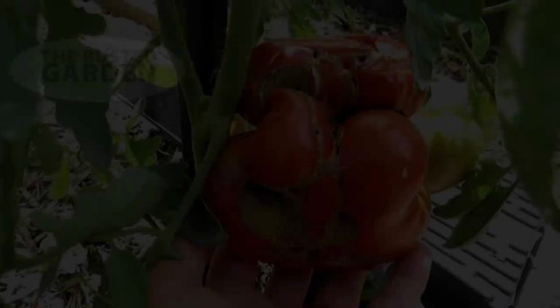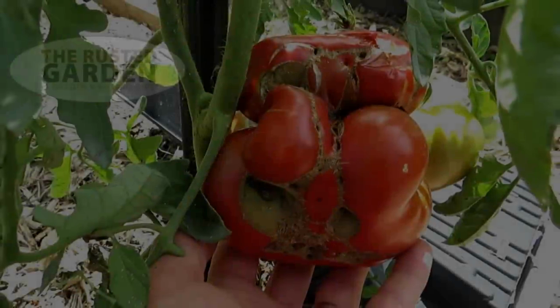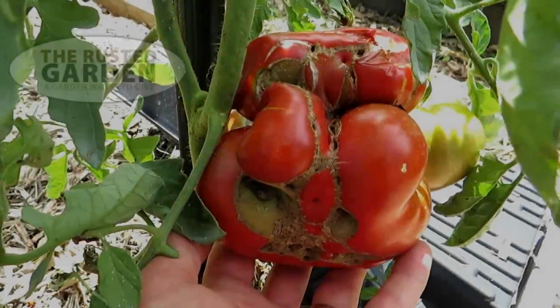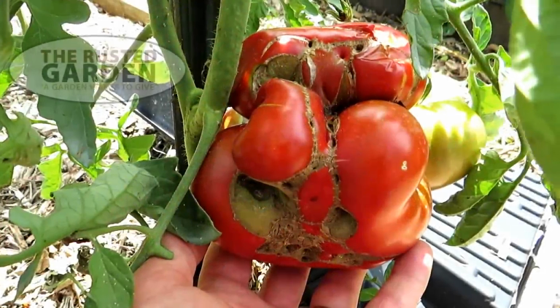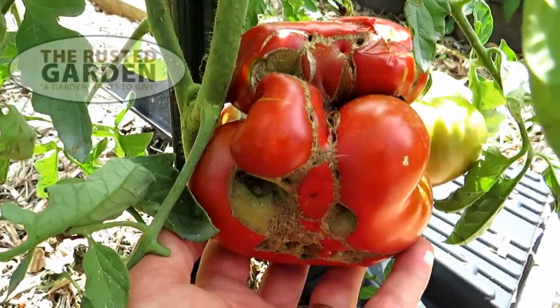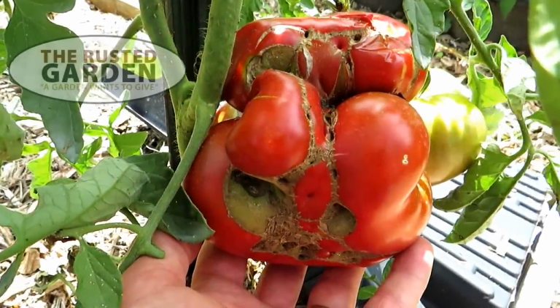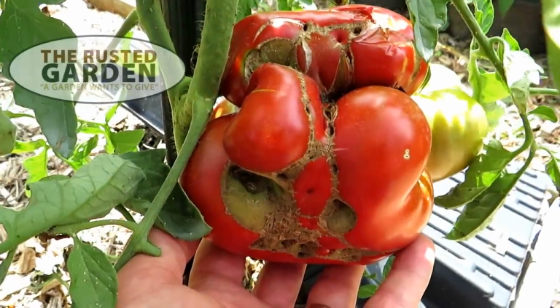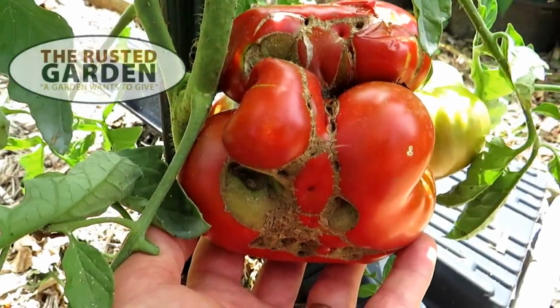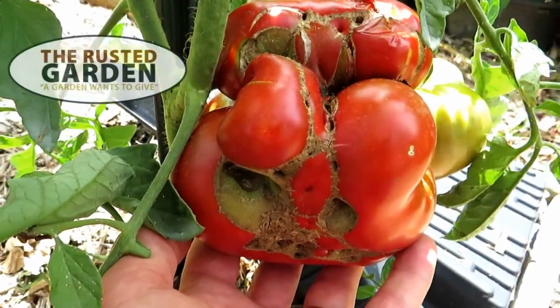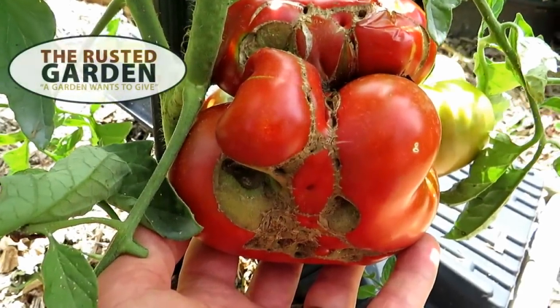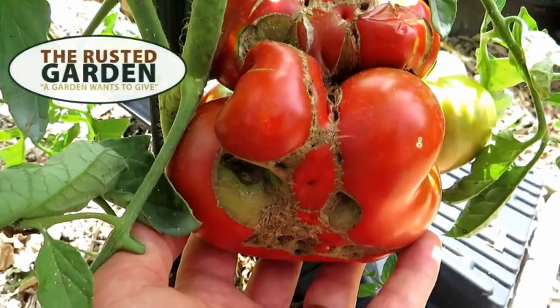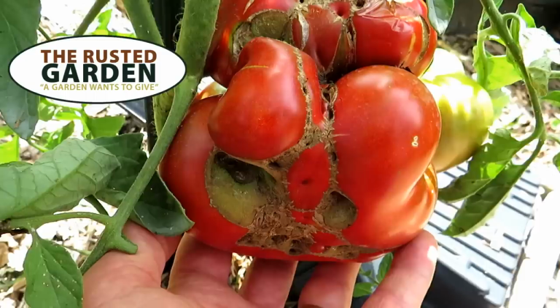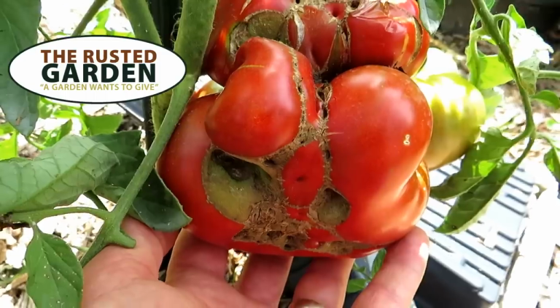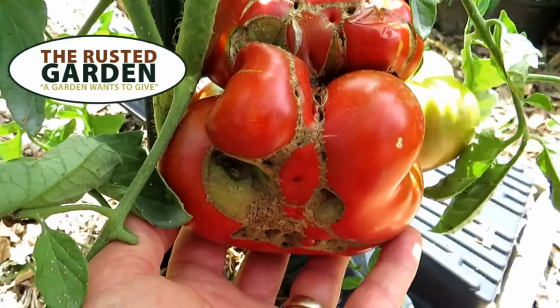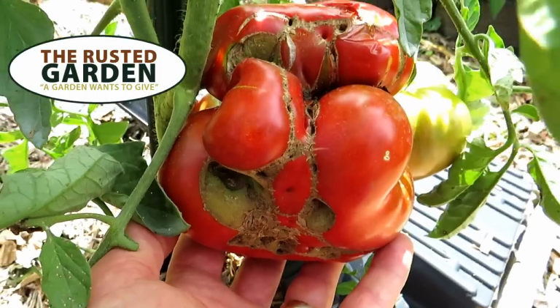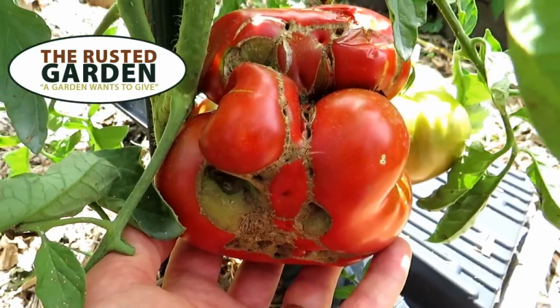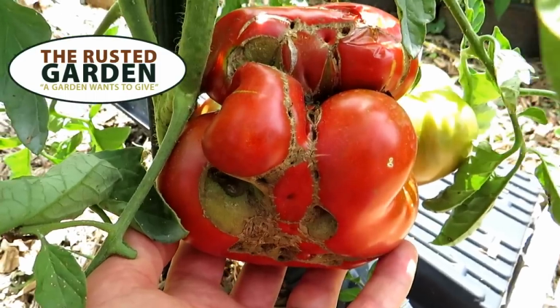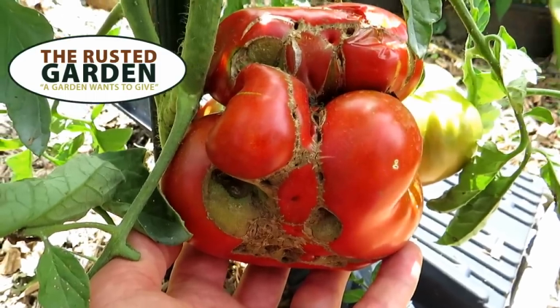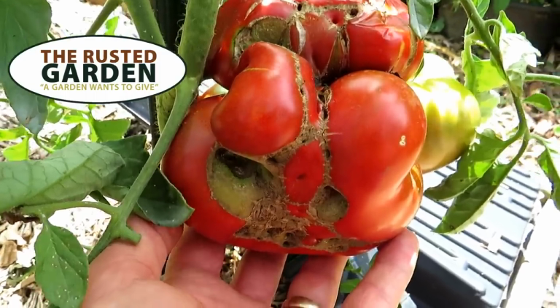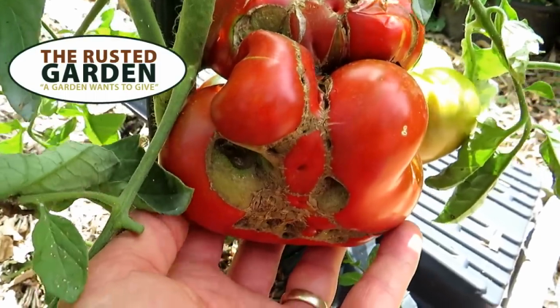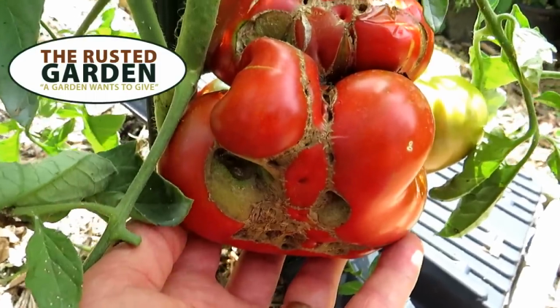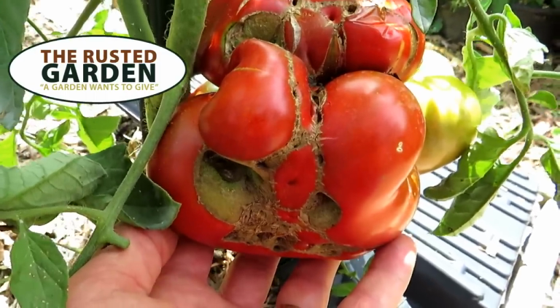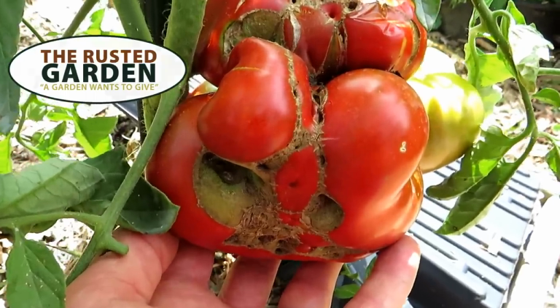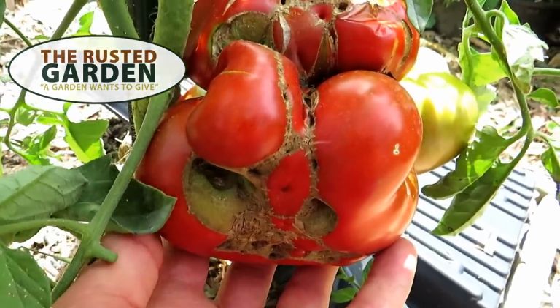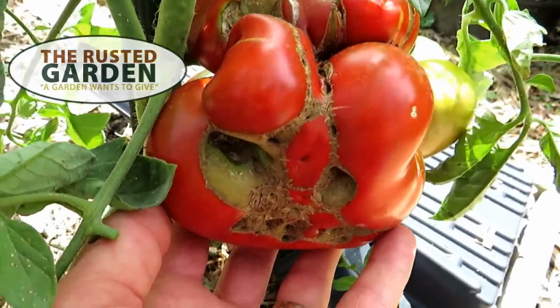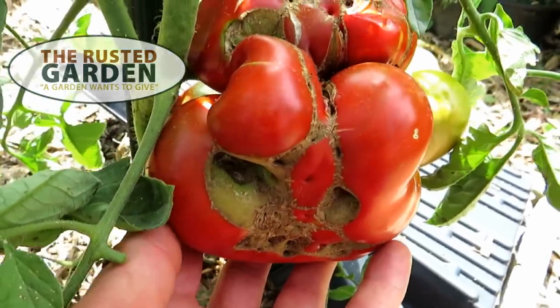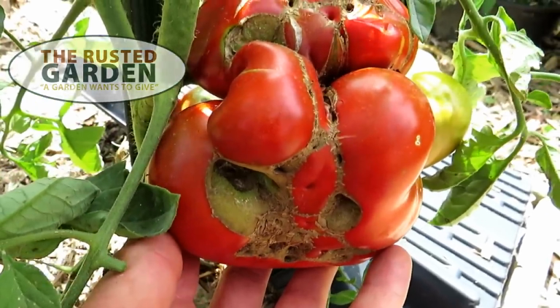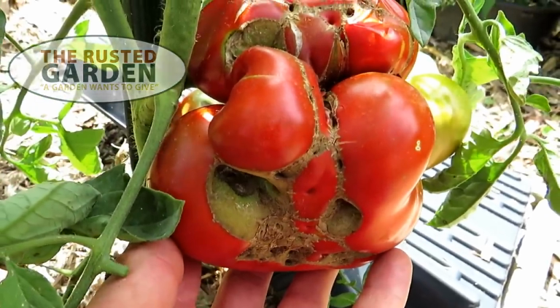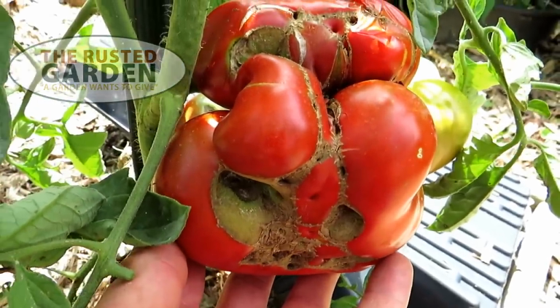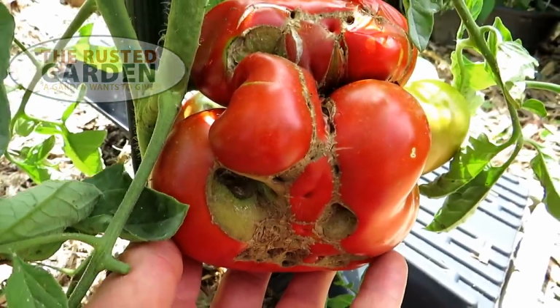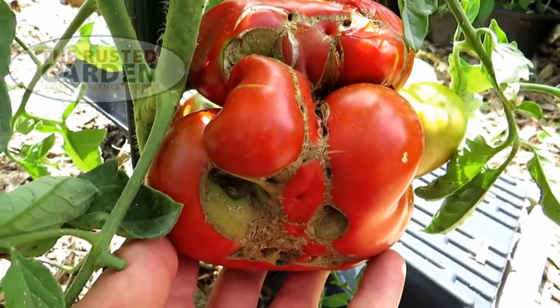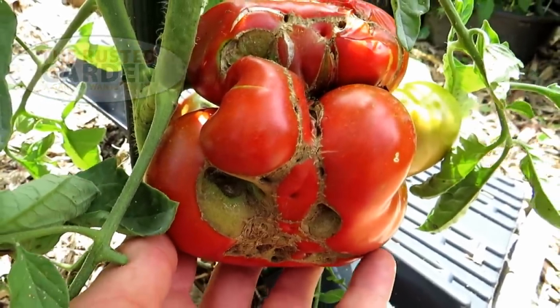Welcome to the Rusted Garden Homestead. This is nothing to worry about — this is called tomato cat facing. They say that this resembles a cat's face in some way.